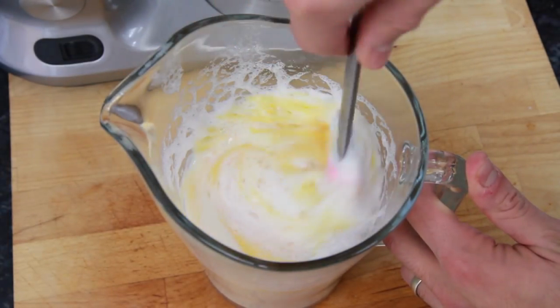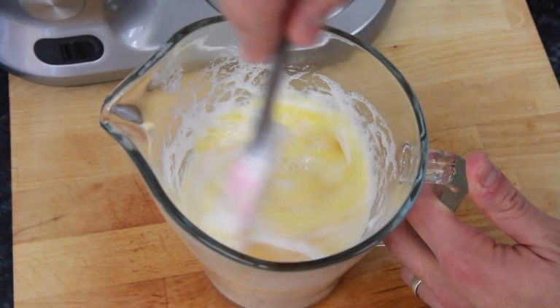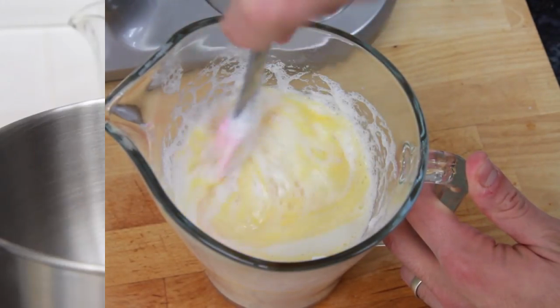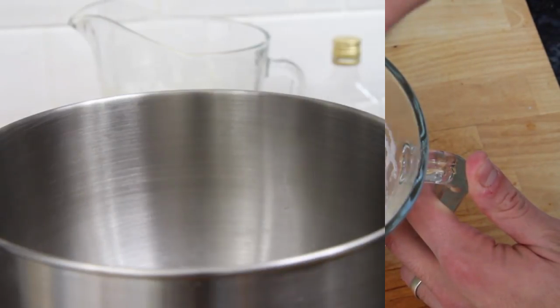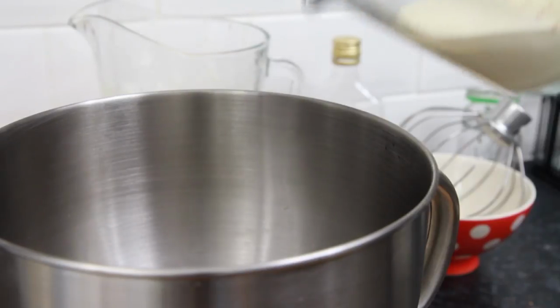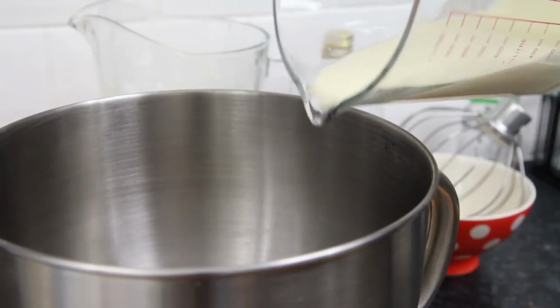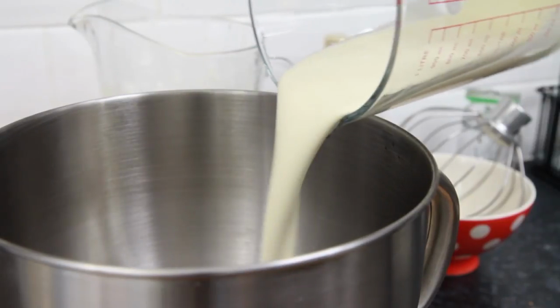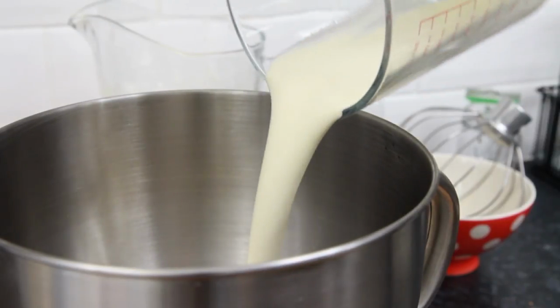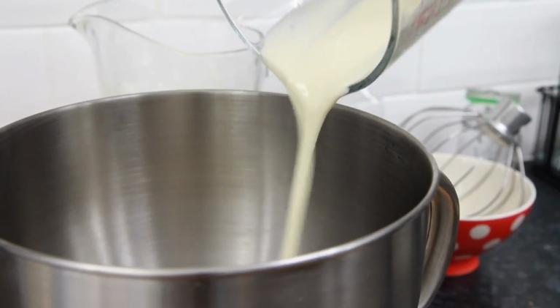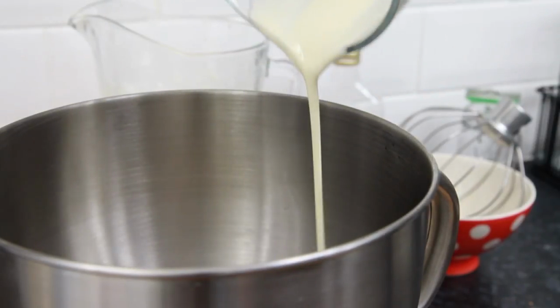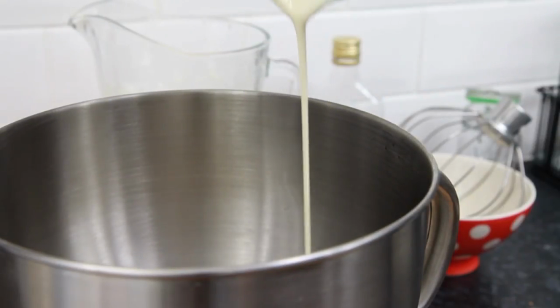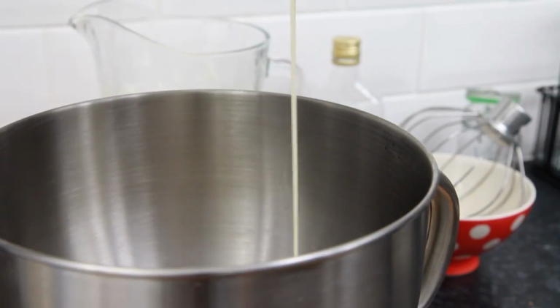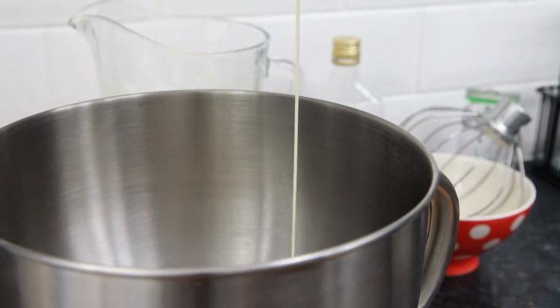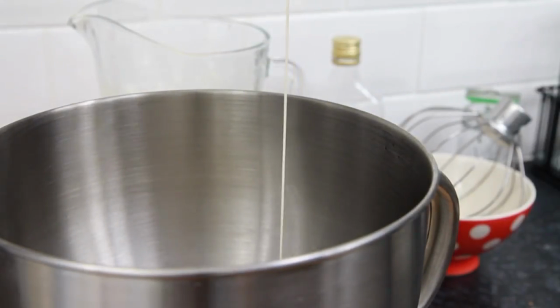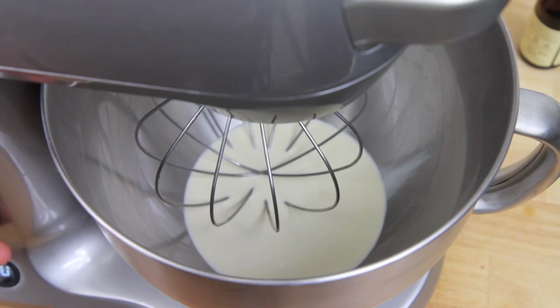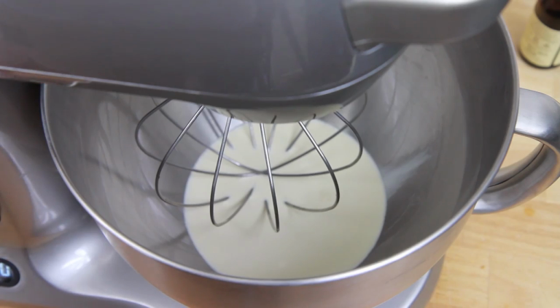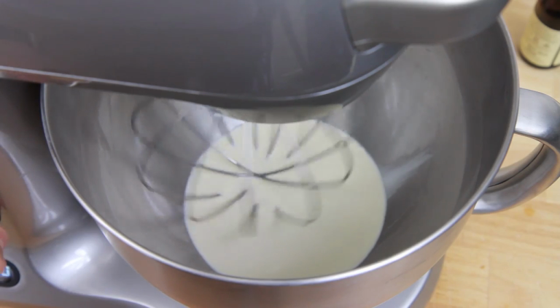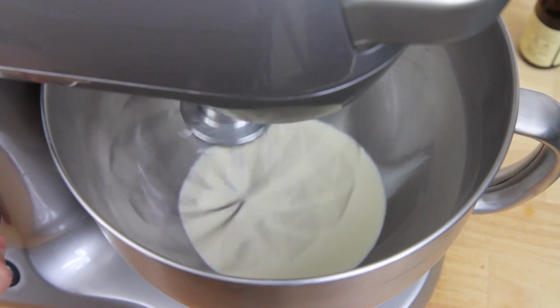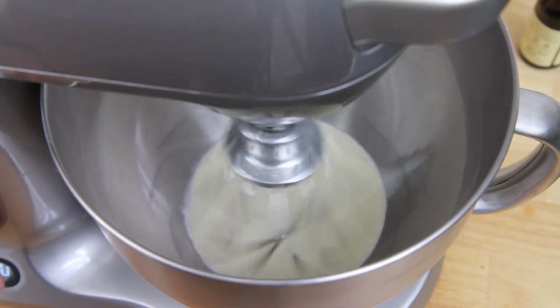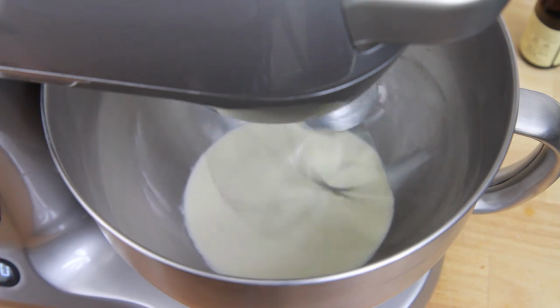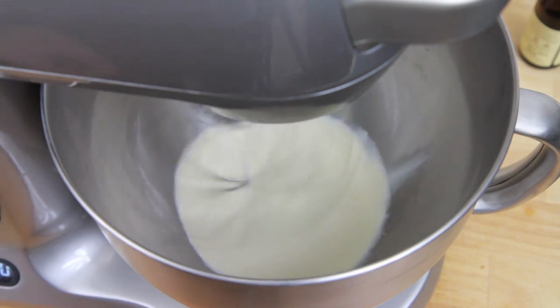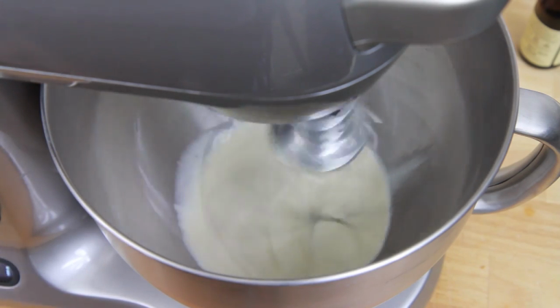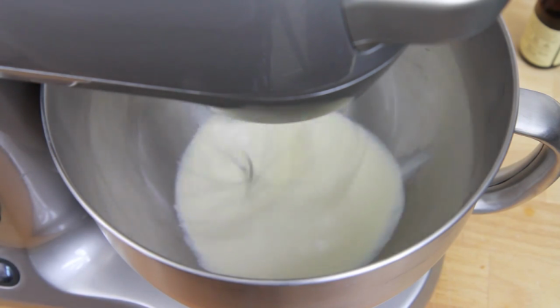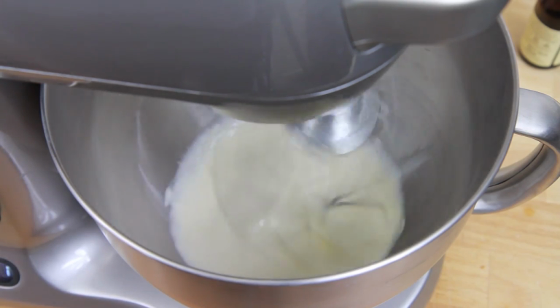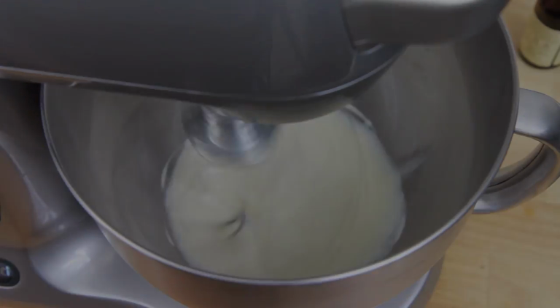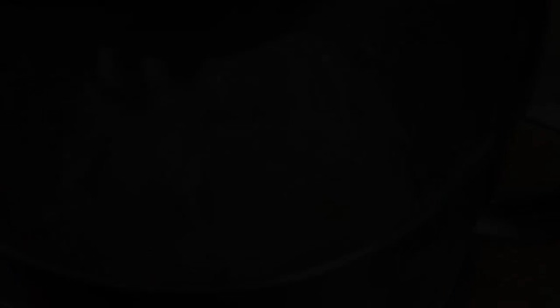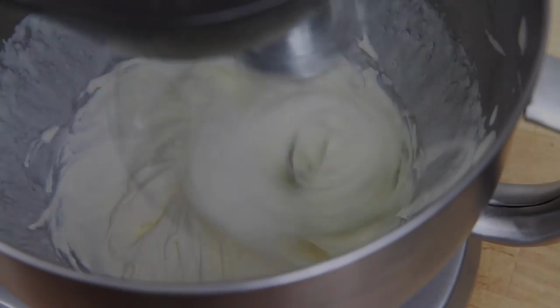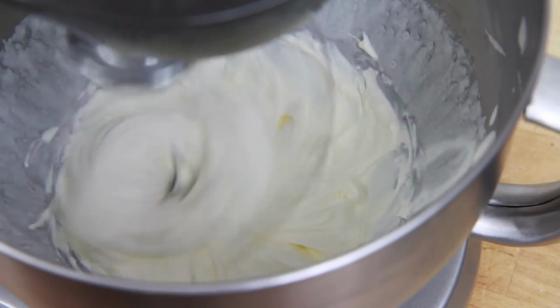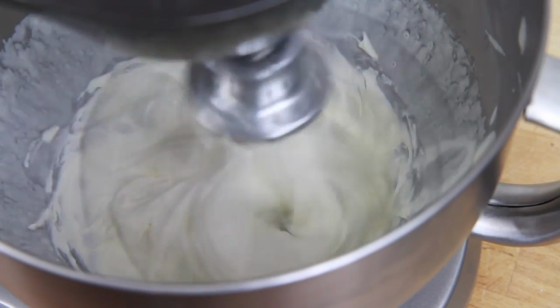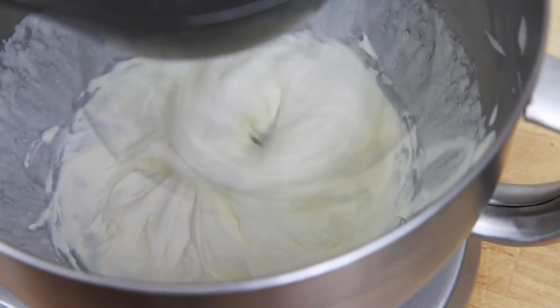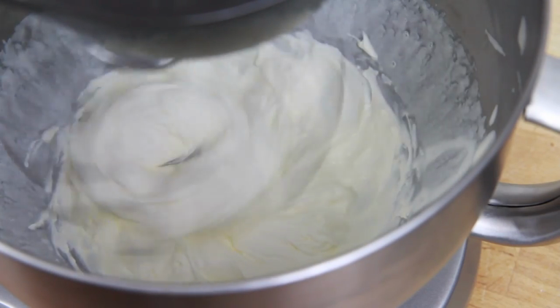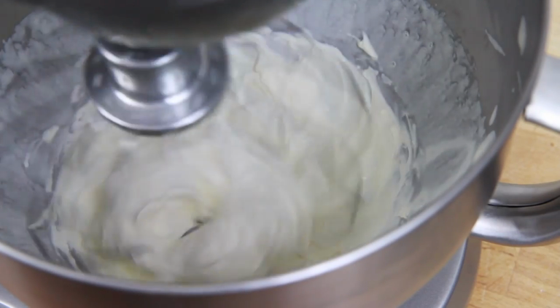And finally, clean your mixing bowl one final time, pour in 150ml of double cream and whisk until it's just started to thicken.